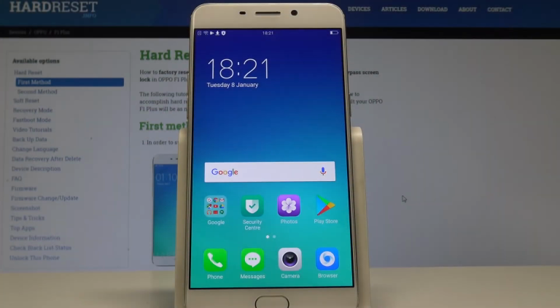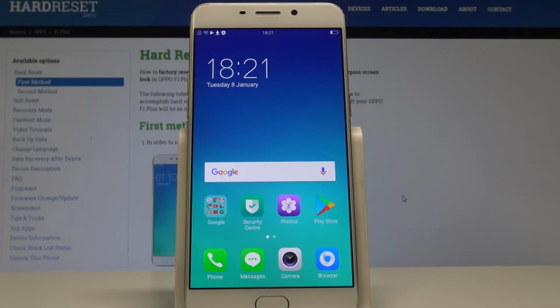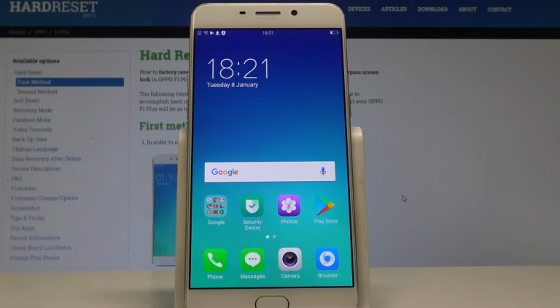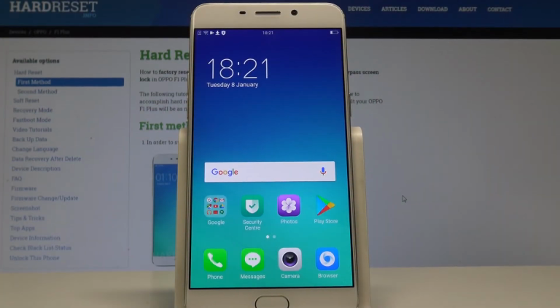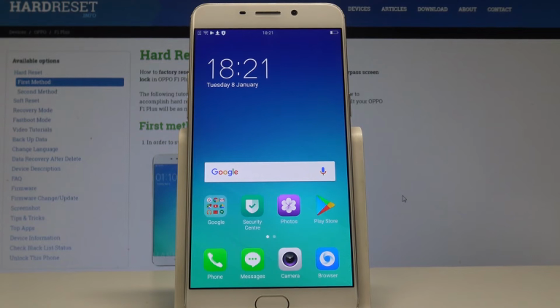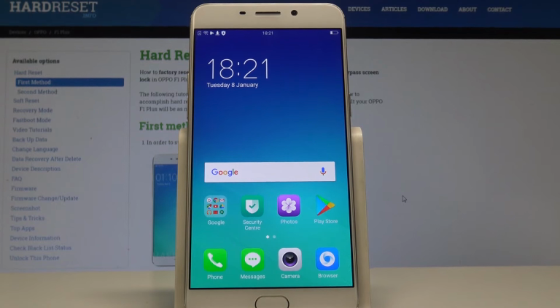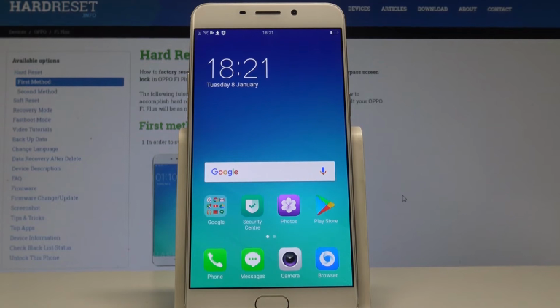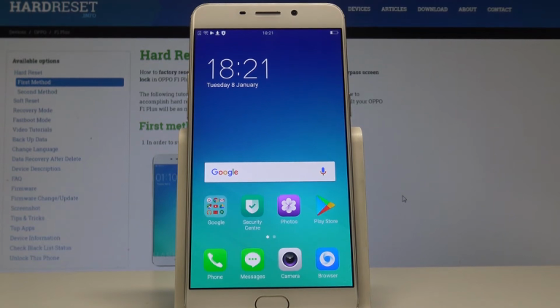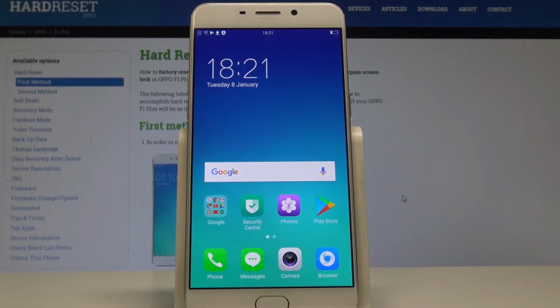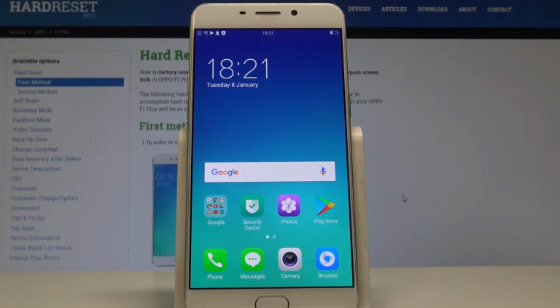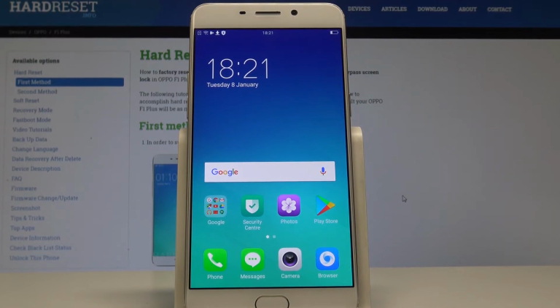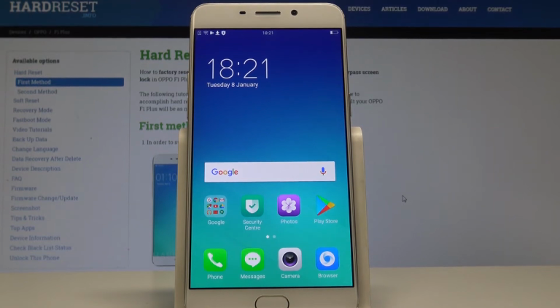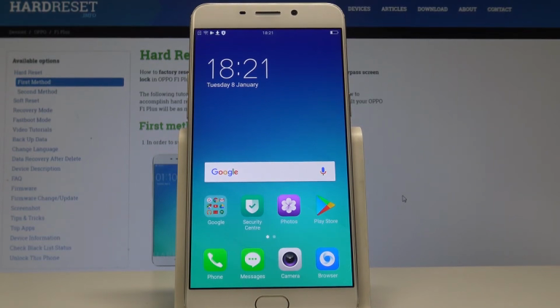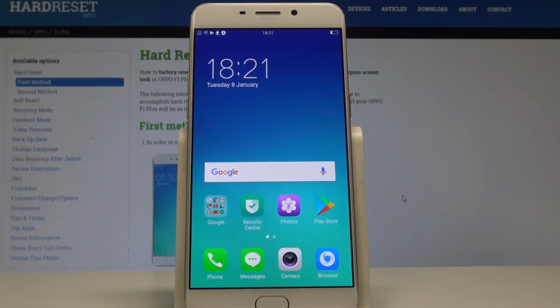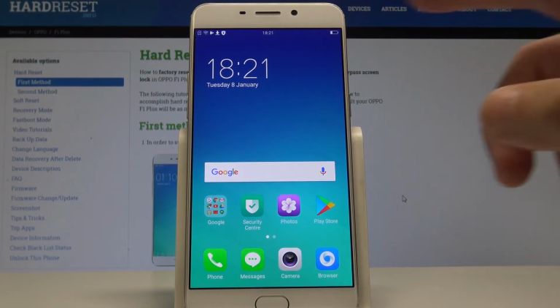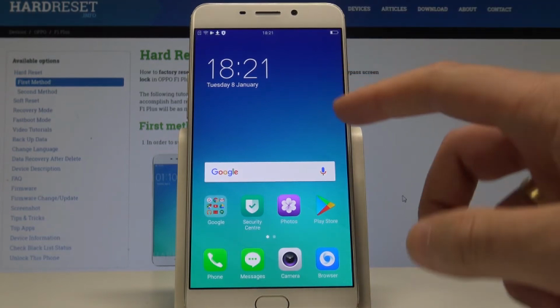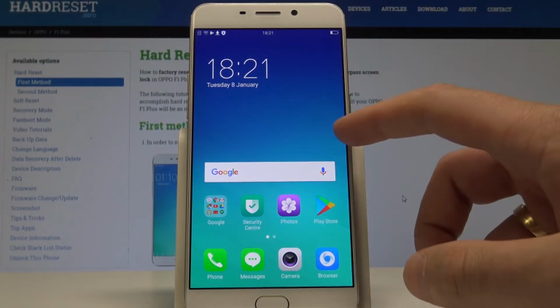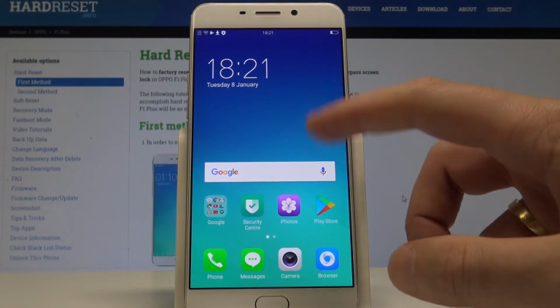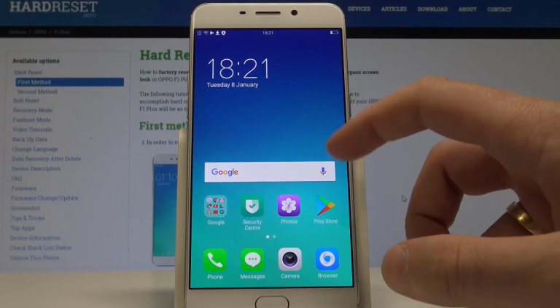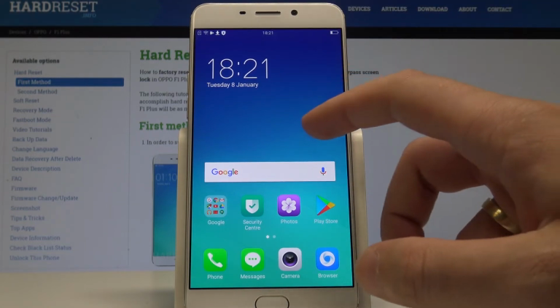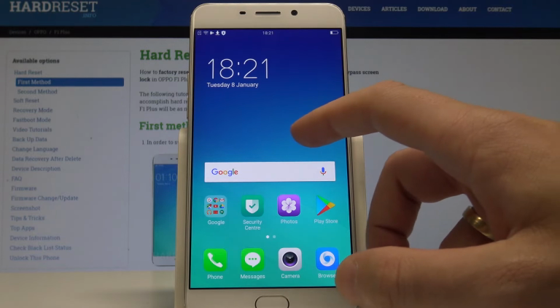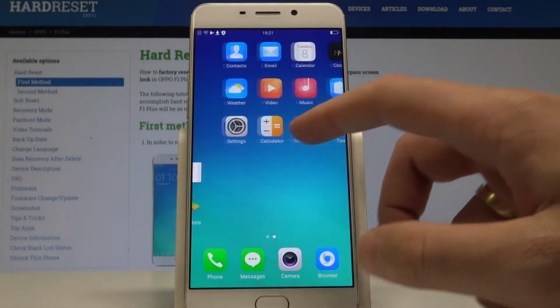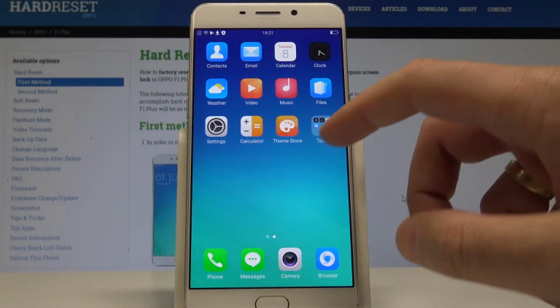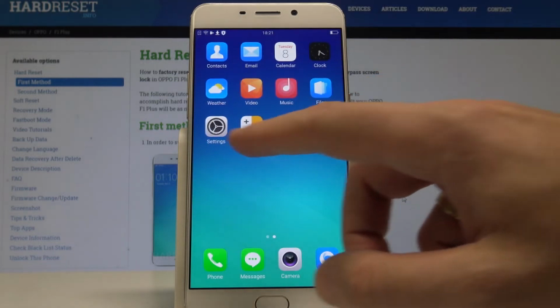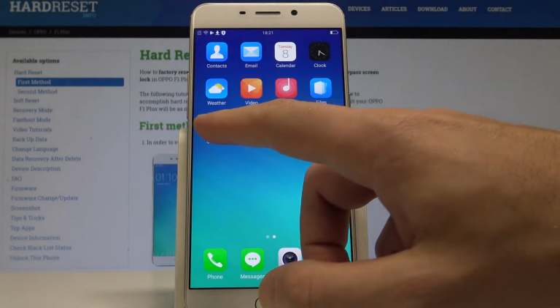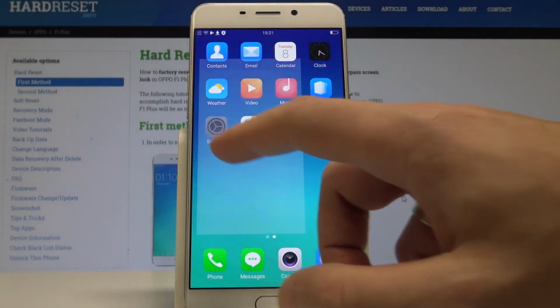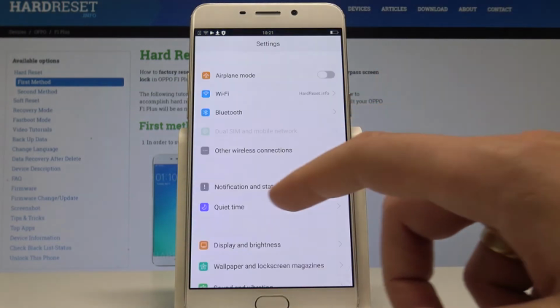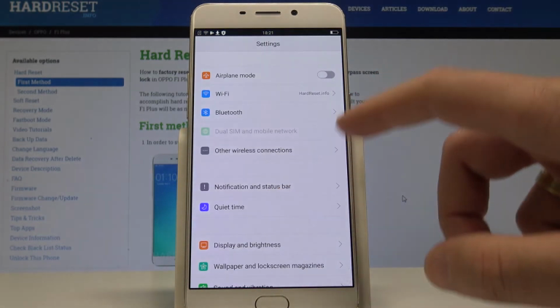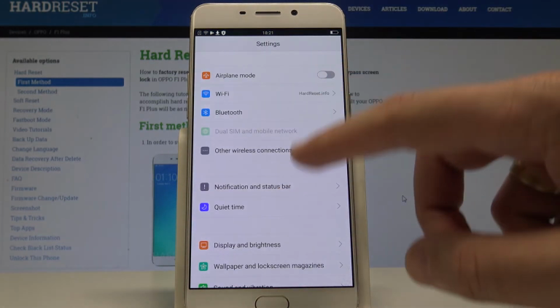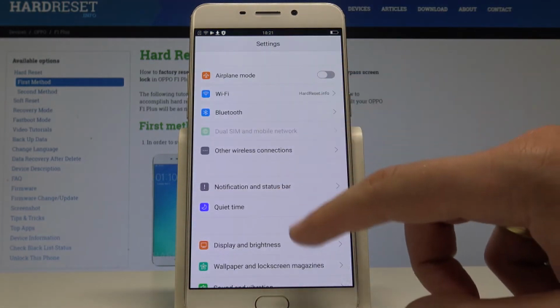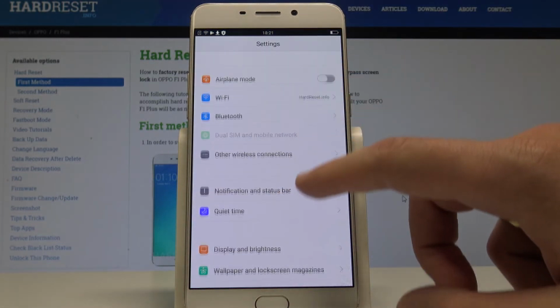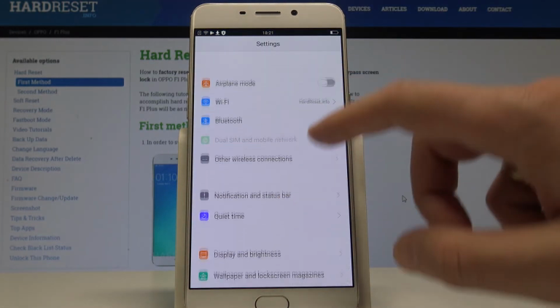This is the Oppo F1 Plus, and let me show you how to add fingerprint protection on this device. To start, go to your home screen, then find and select Settings. Here you need to scroll down.